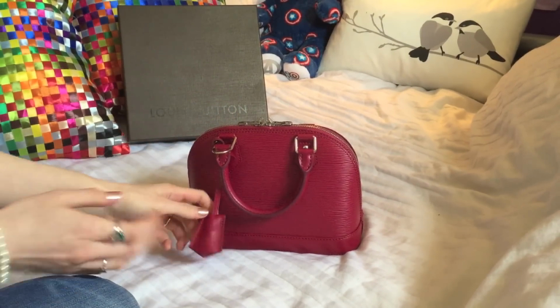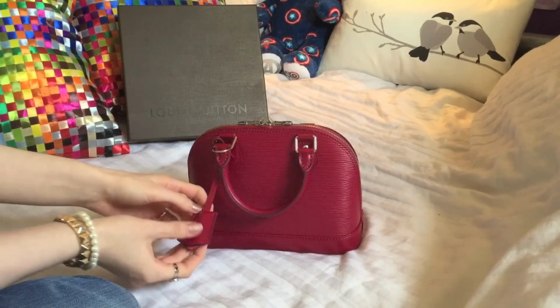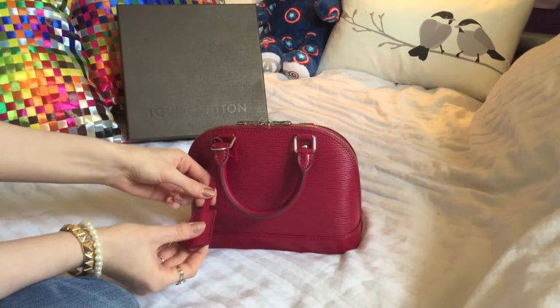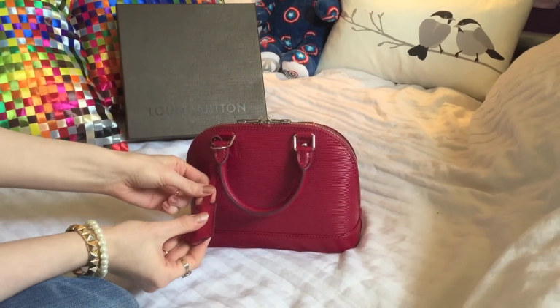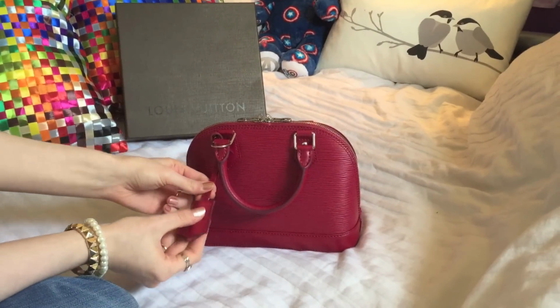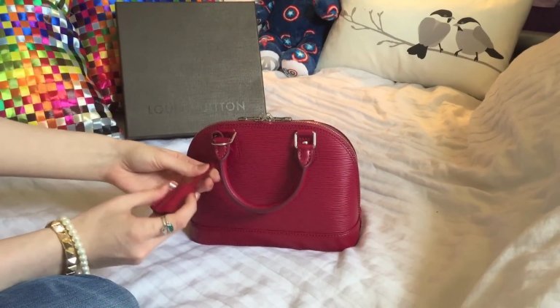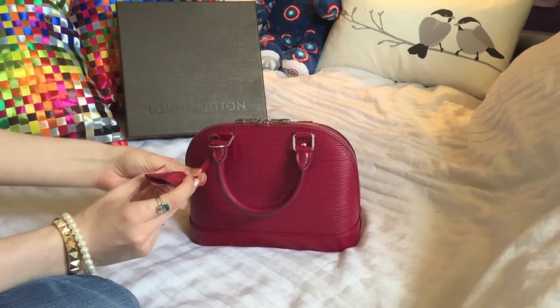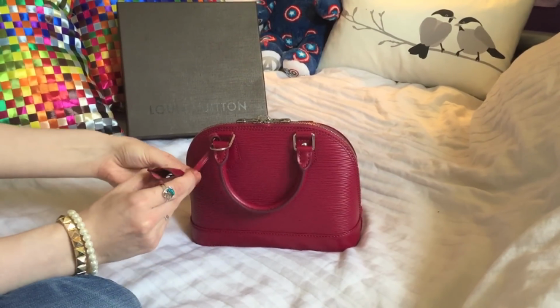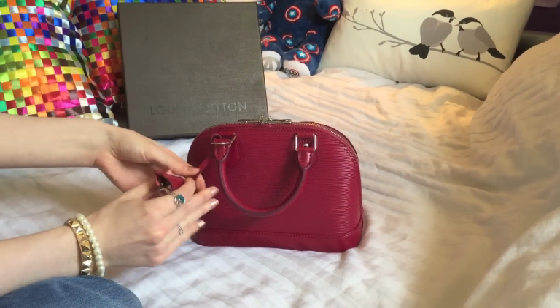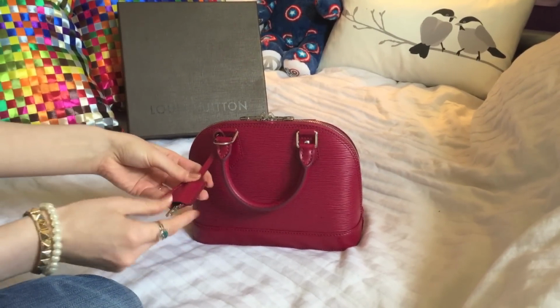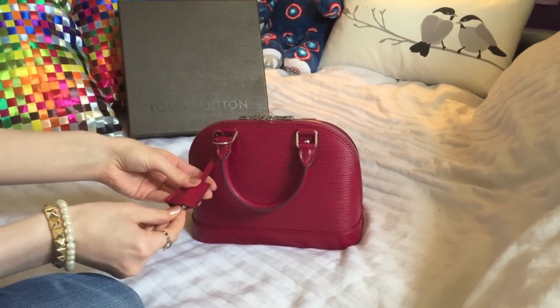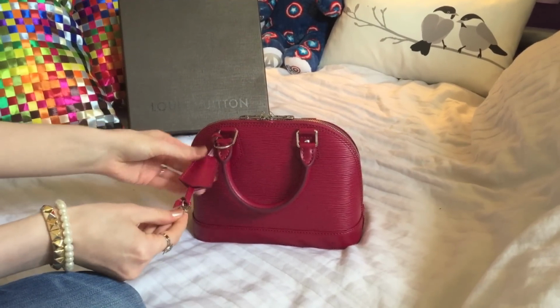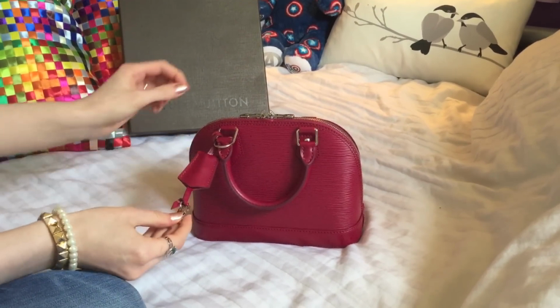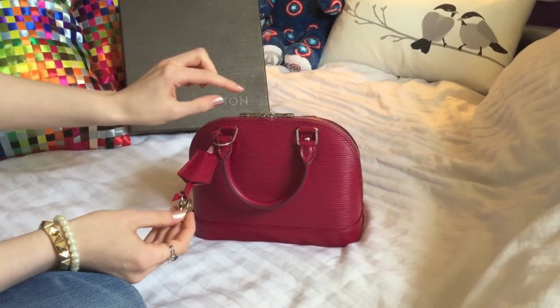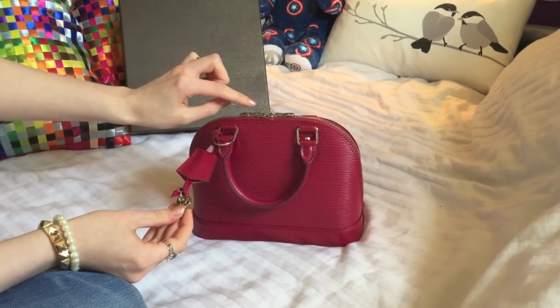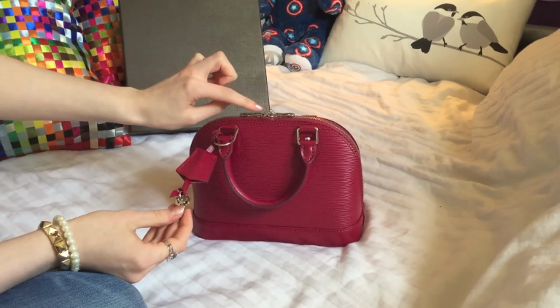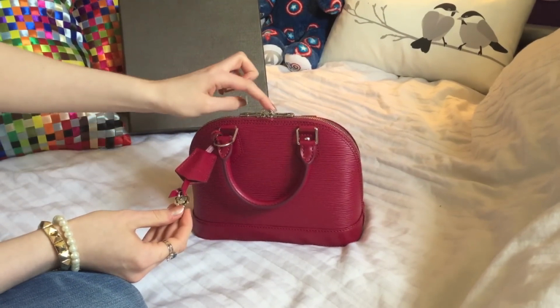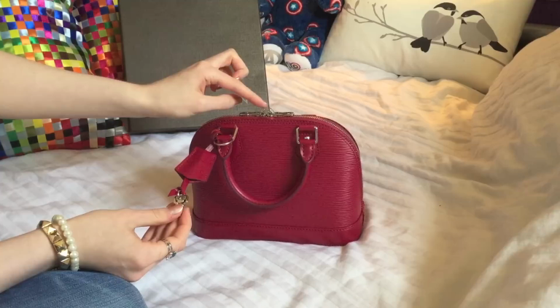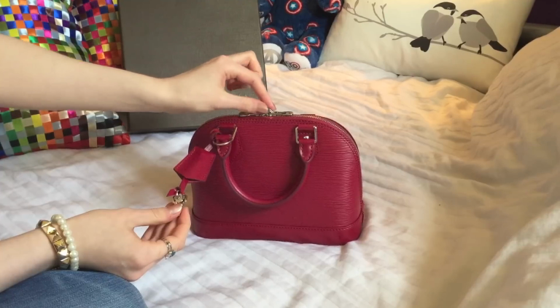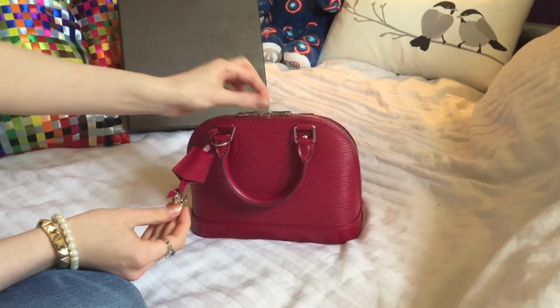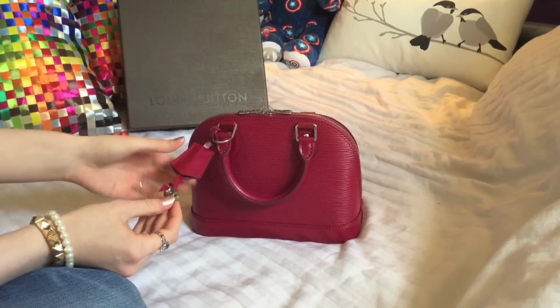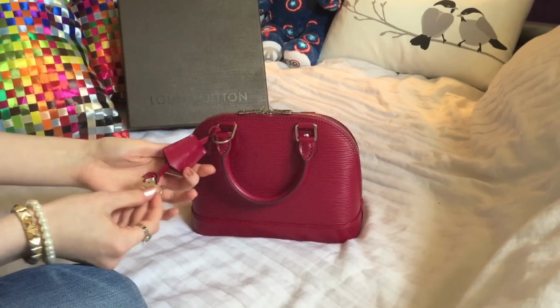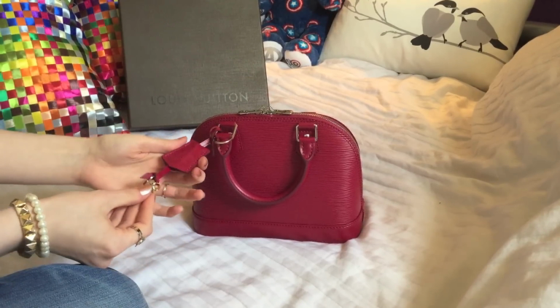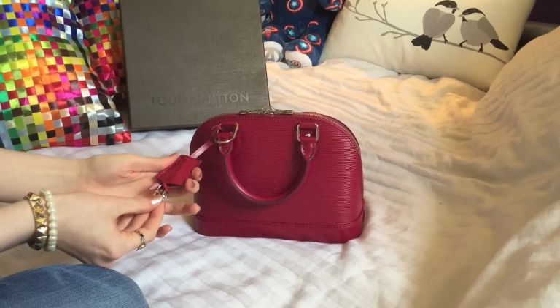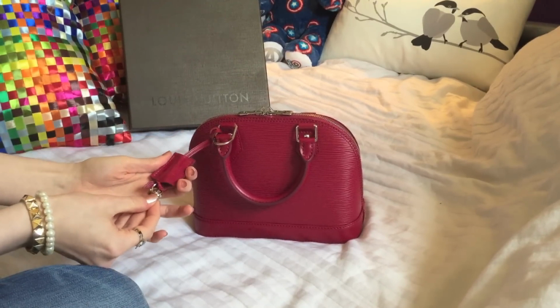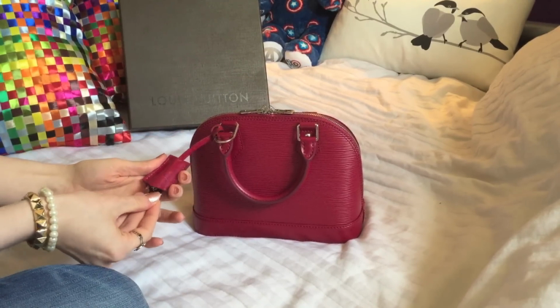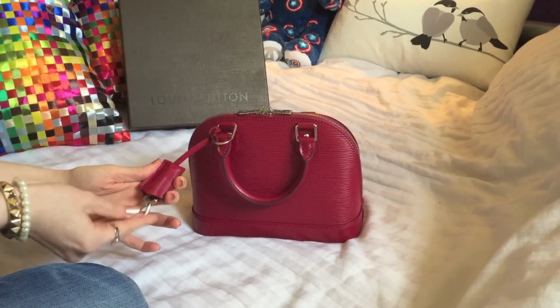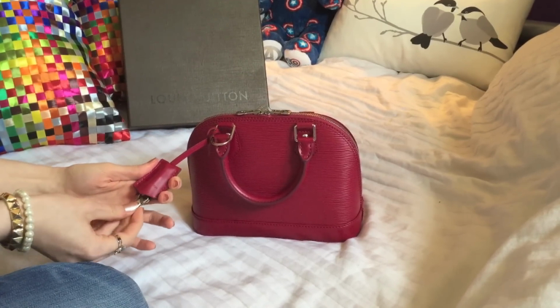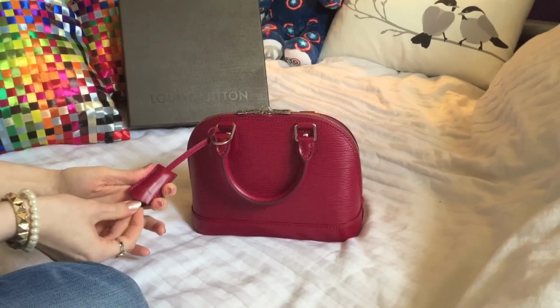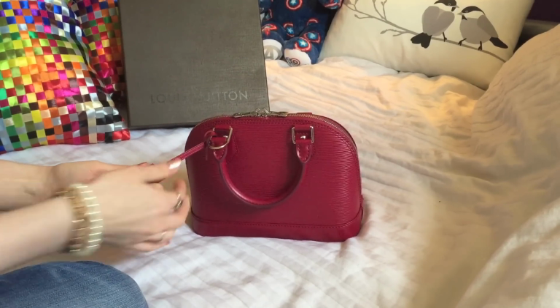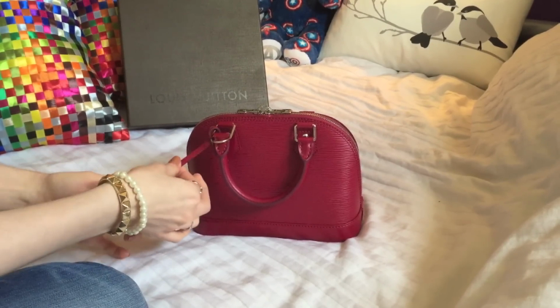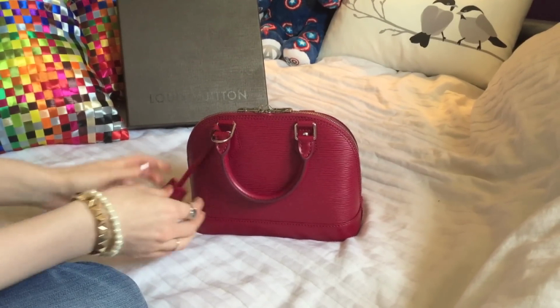And in here are some keys, which are for the little padlock that locks the bag so nobody can get in. They hide inside there so nobody knows they're there.